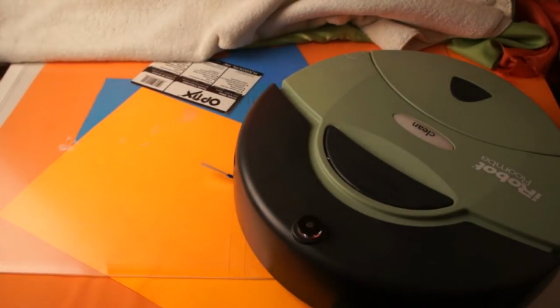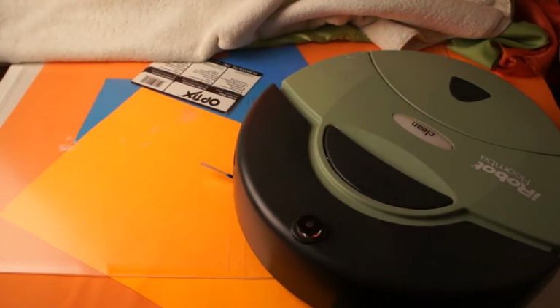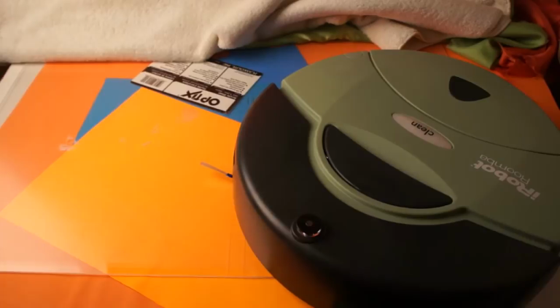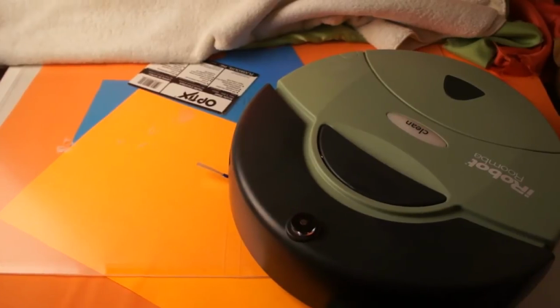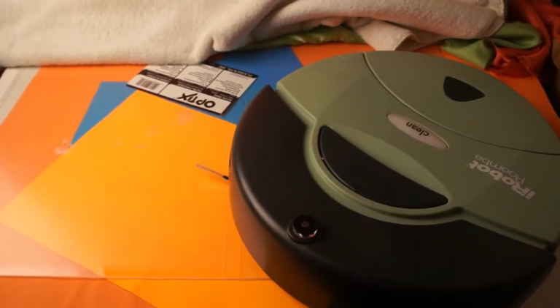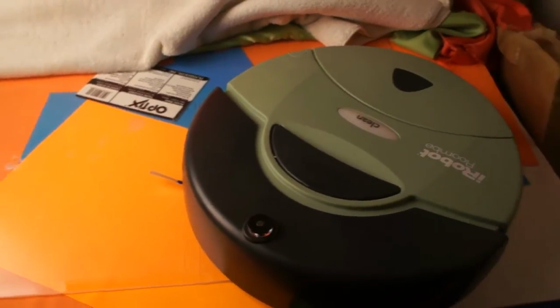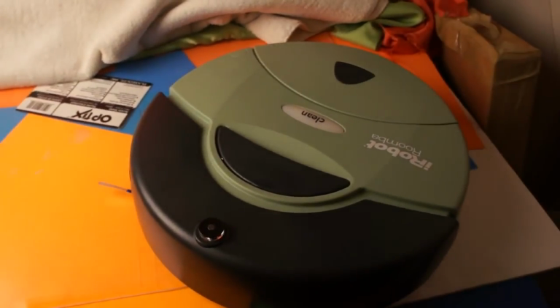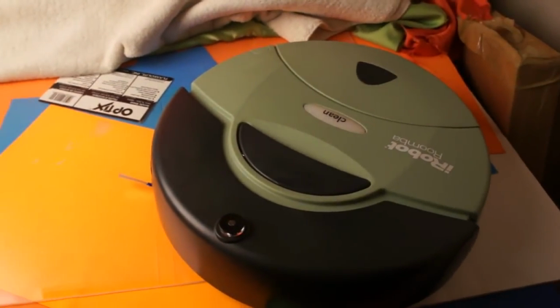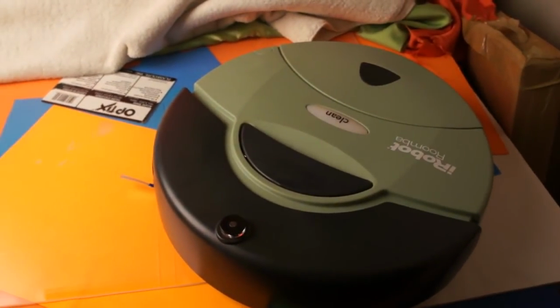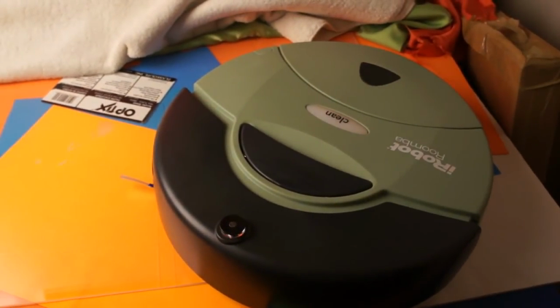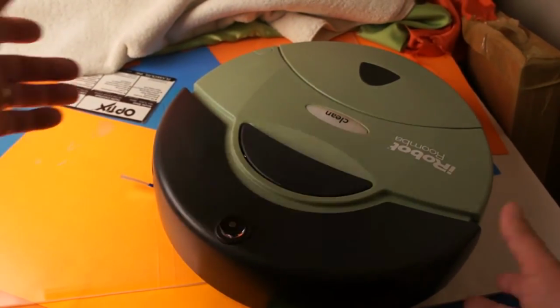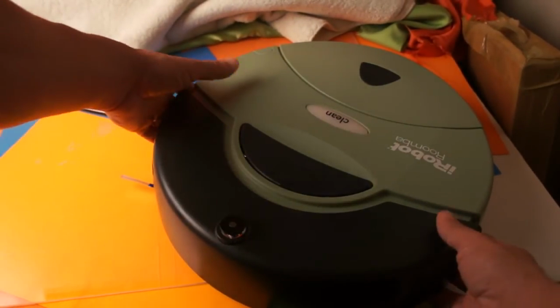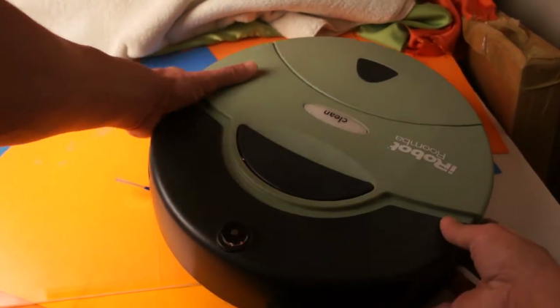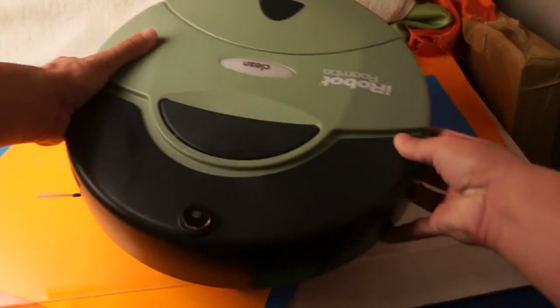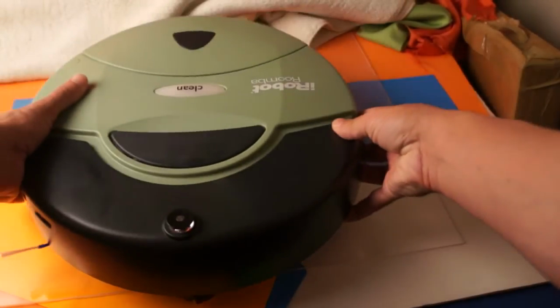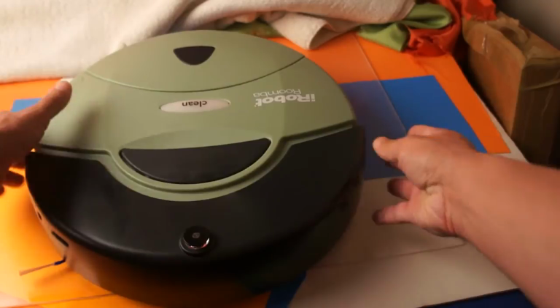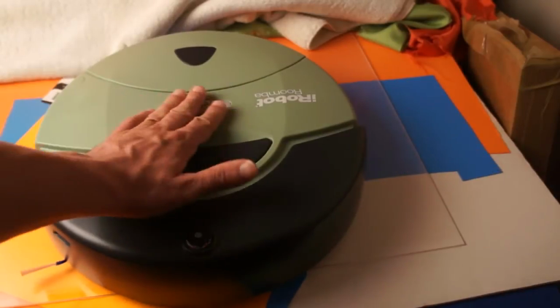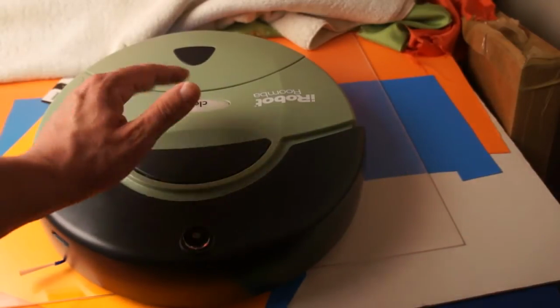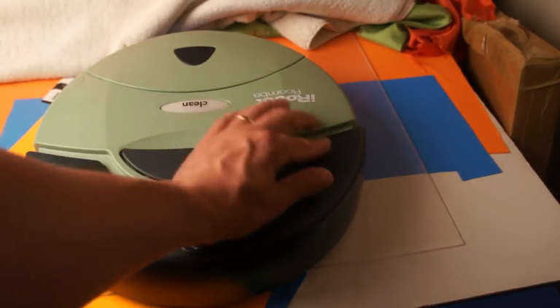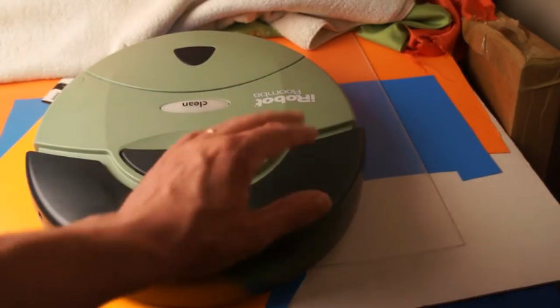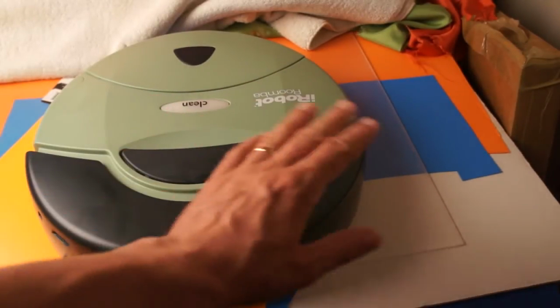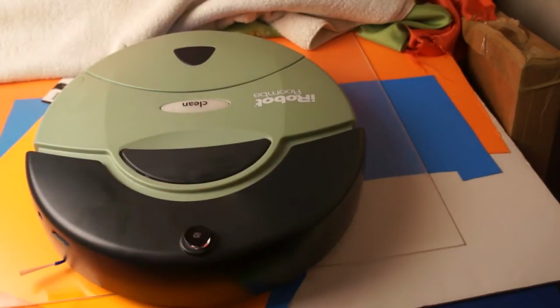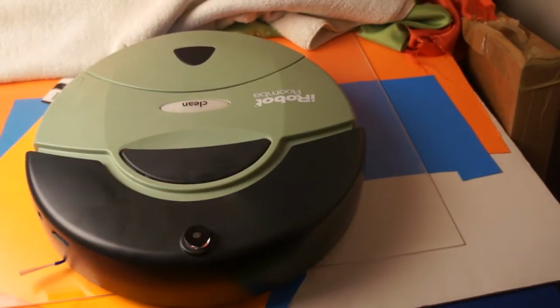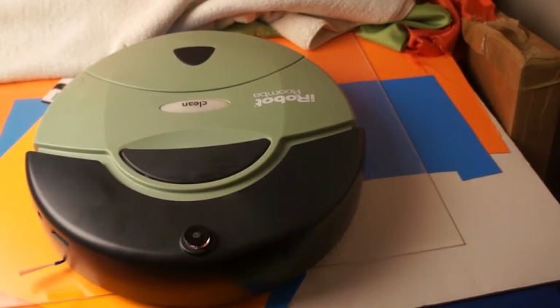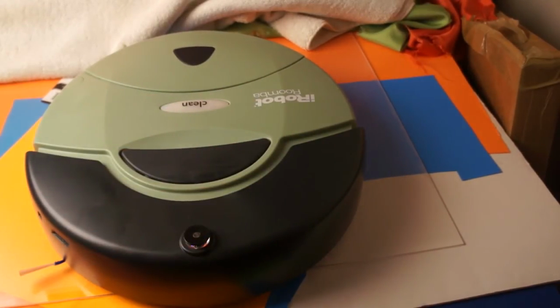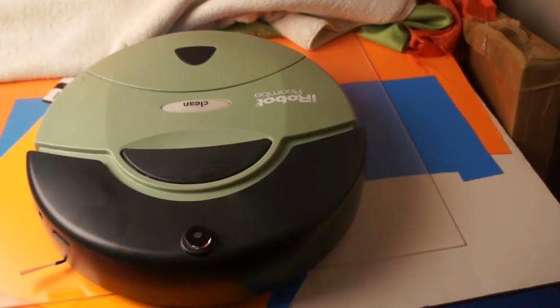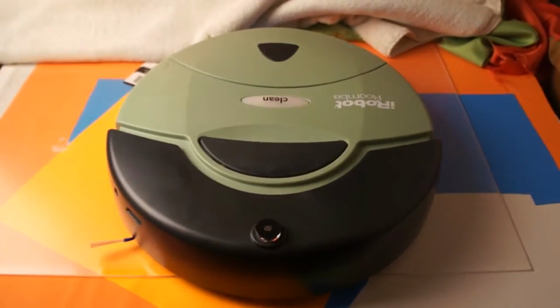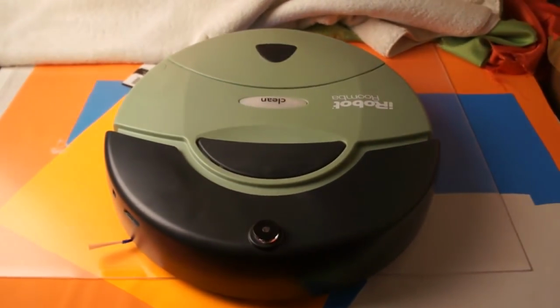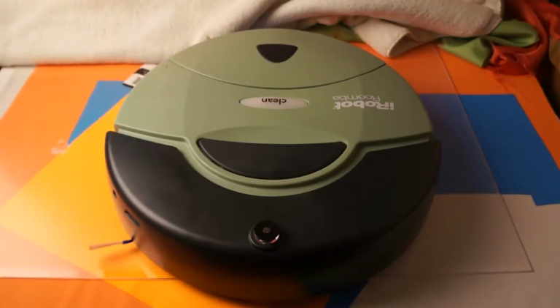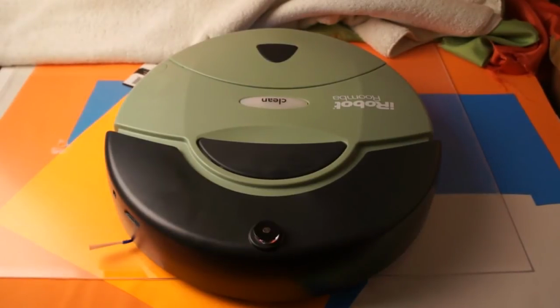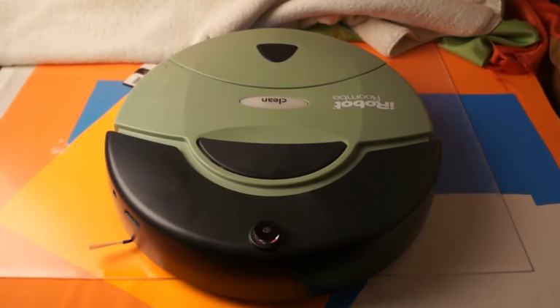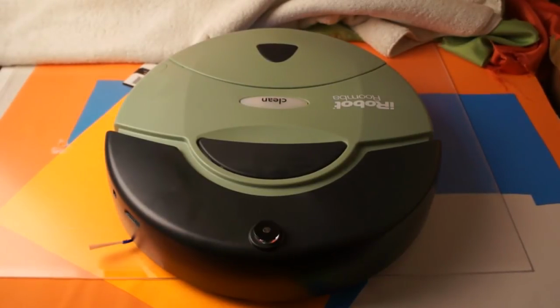Thank you very much for watching my video. It was just a quick demo — I'm trying to sell this robot. Thank you very much and have a good night.